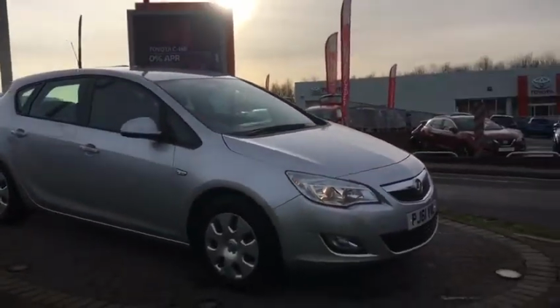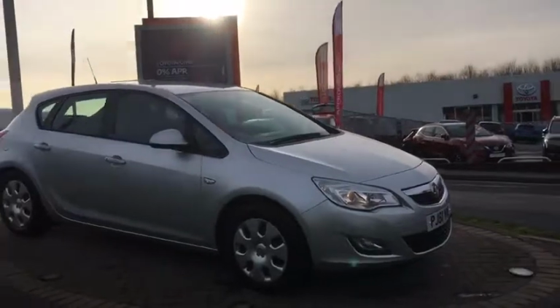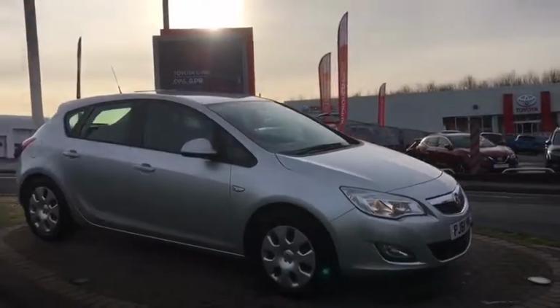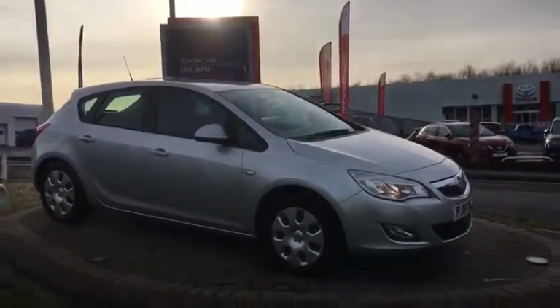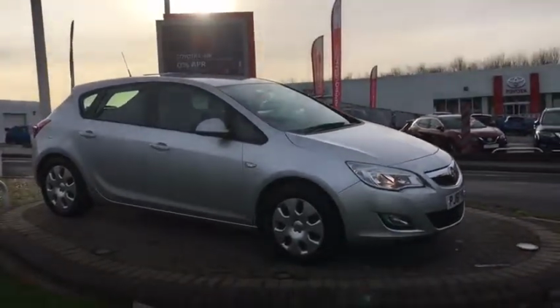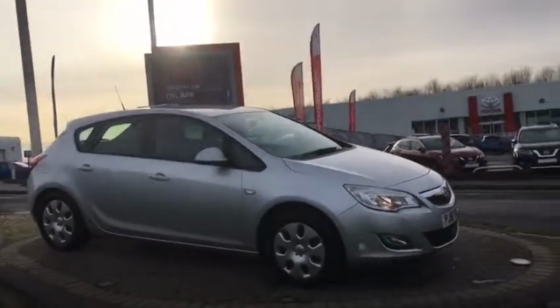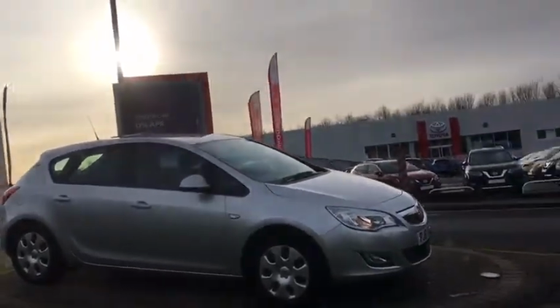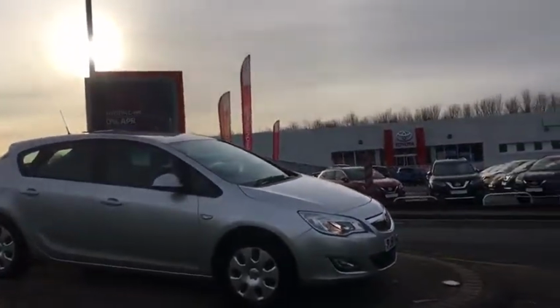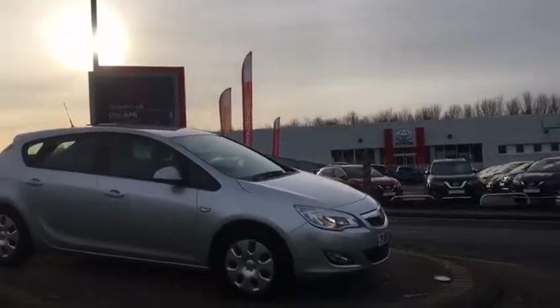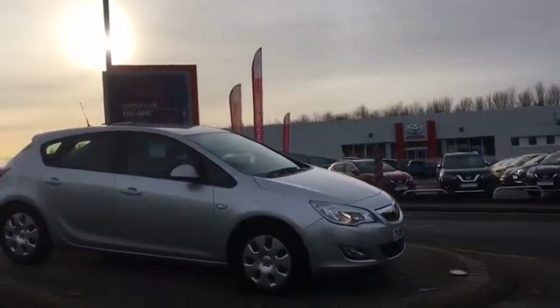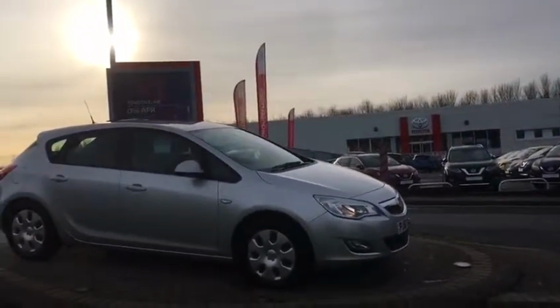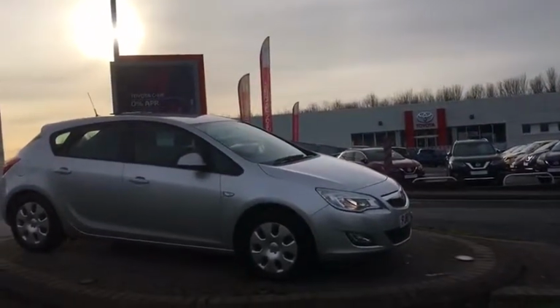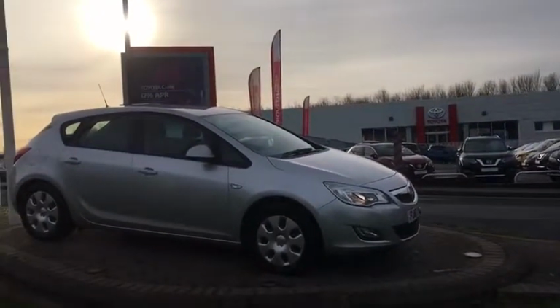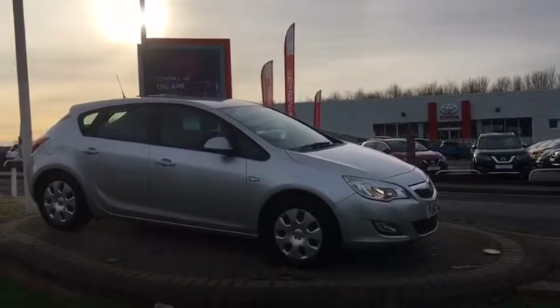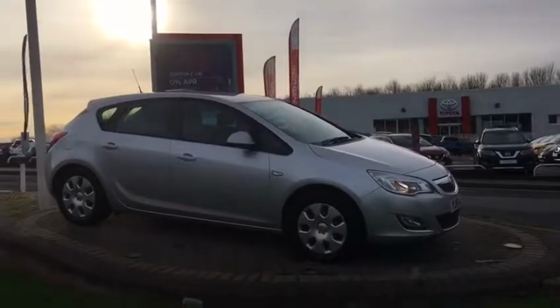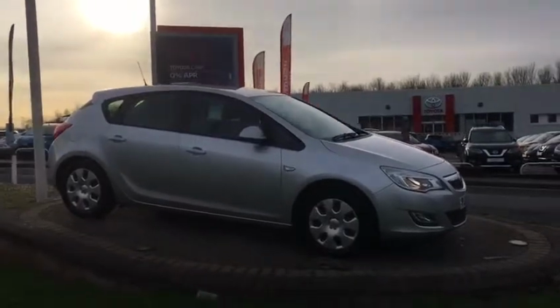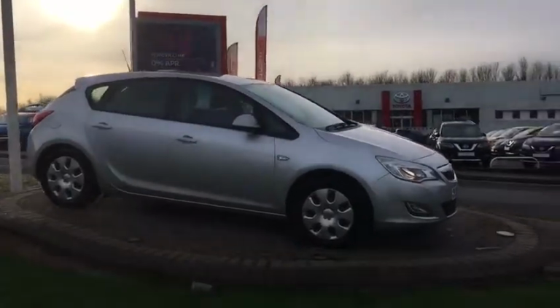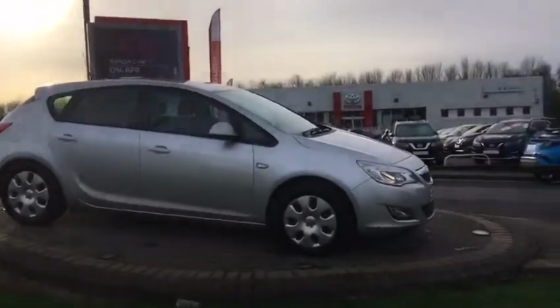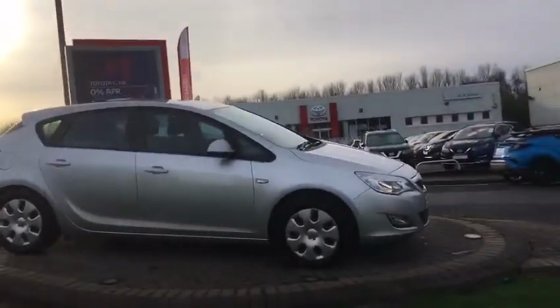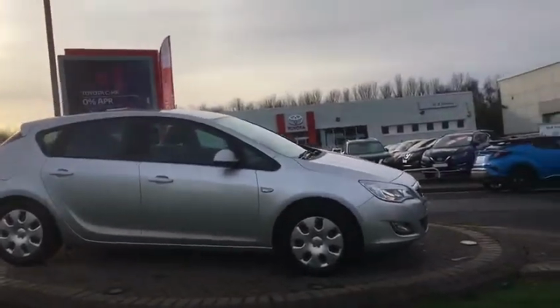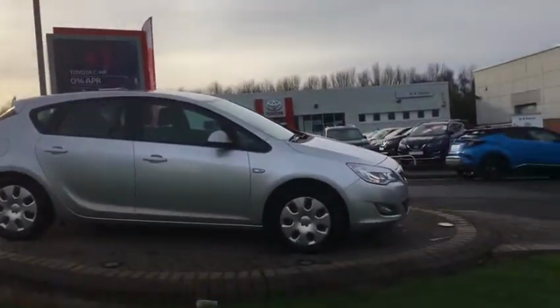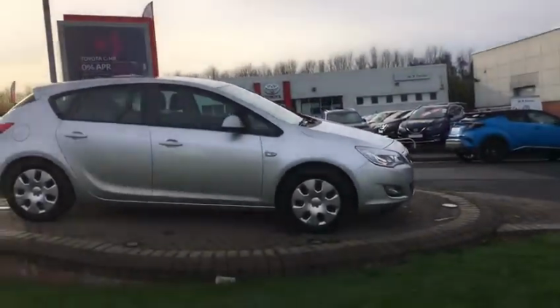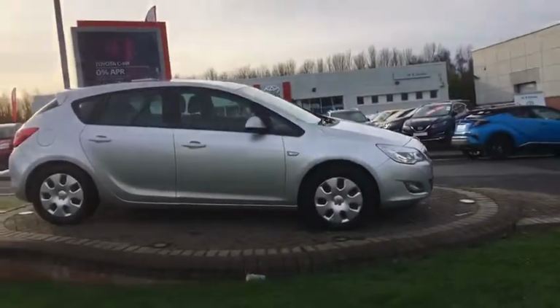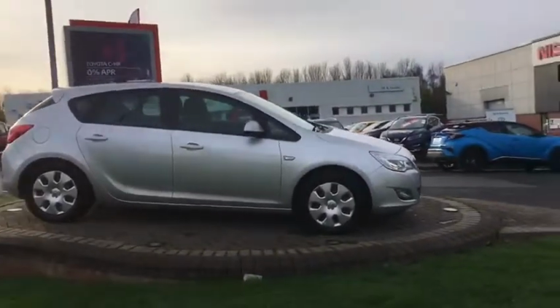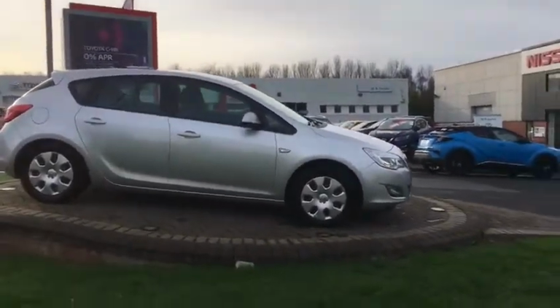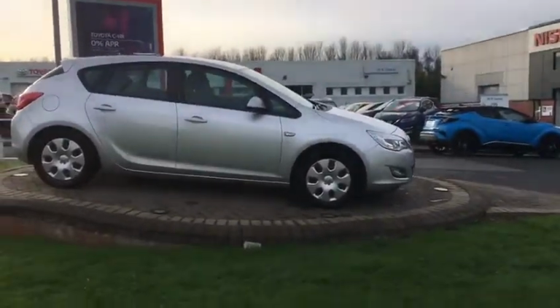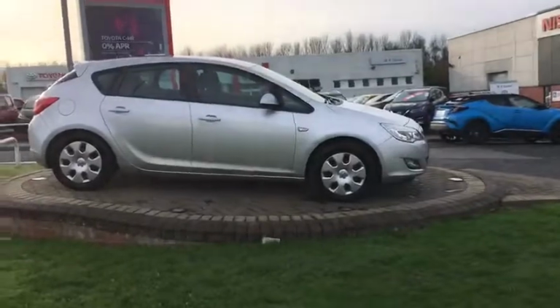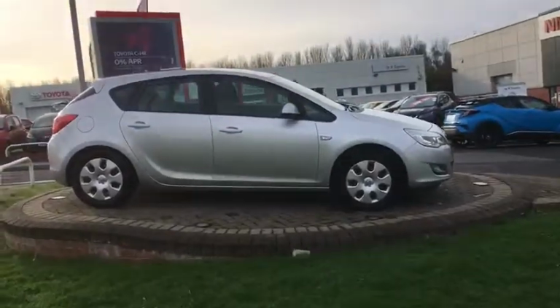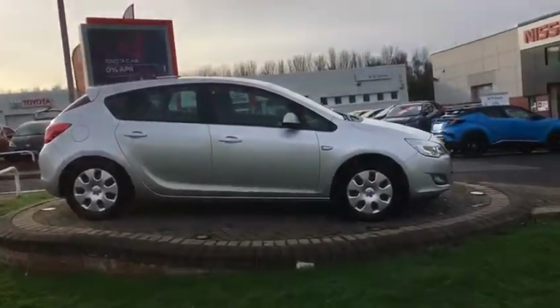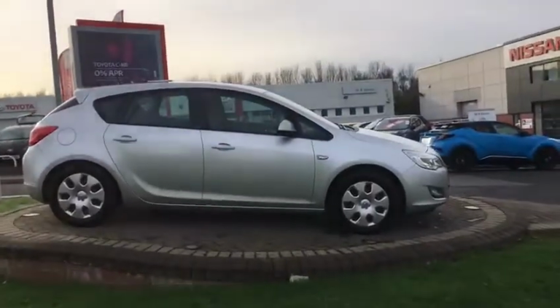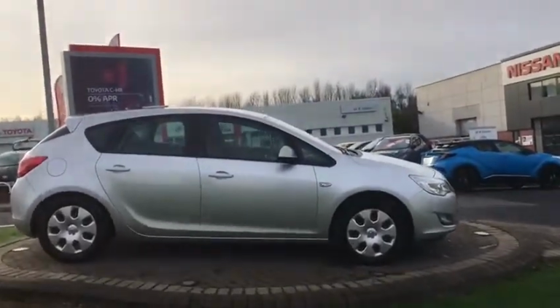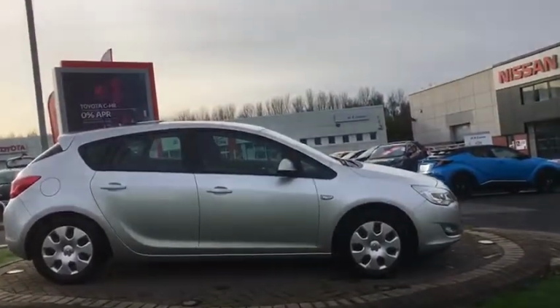It's a car that's come in part exchange against our premium cars. Really nice, clean, tidy example. It's done 59,000 miles but with really good service history. It comes with two keys and full book packs.